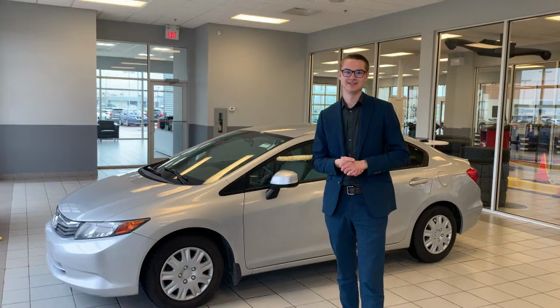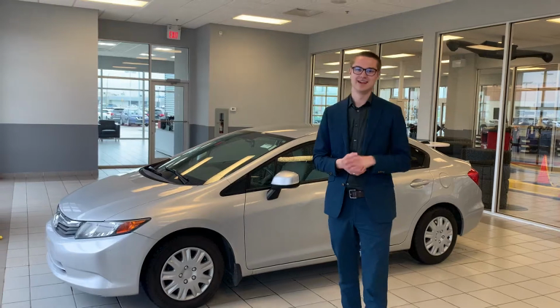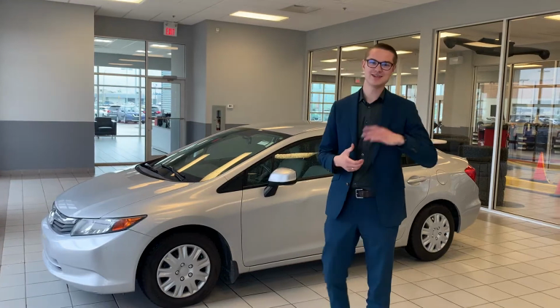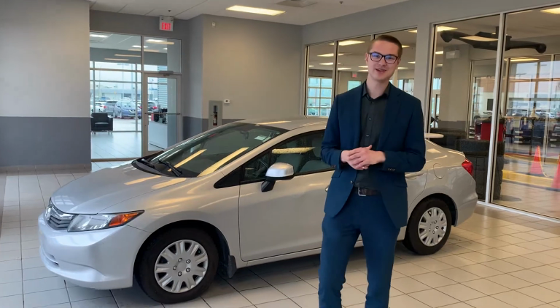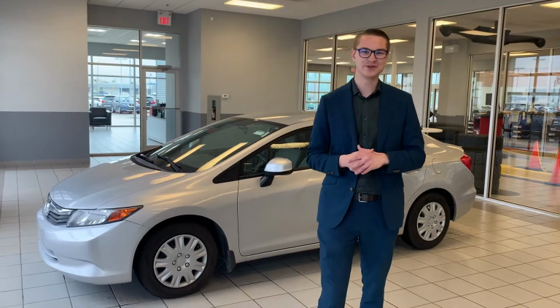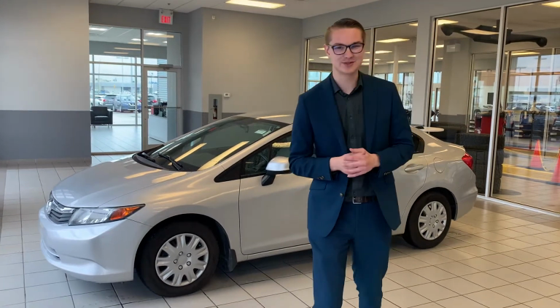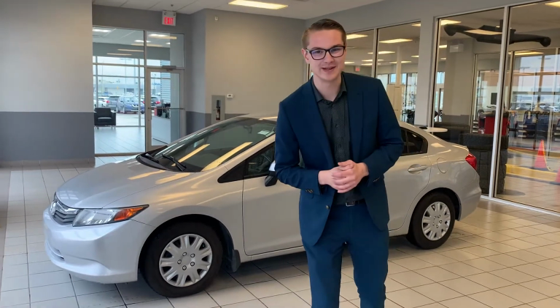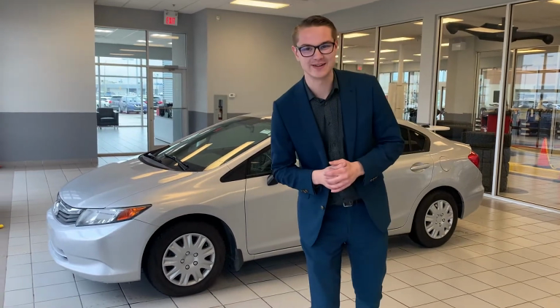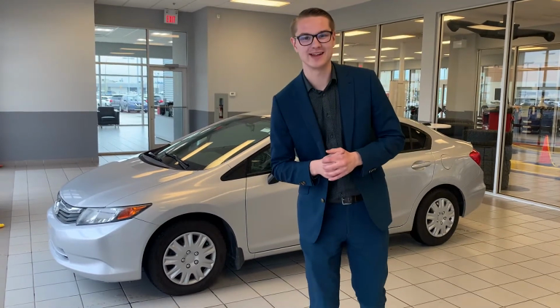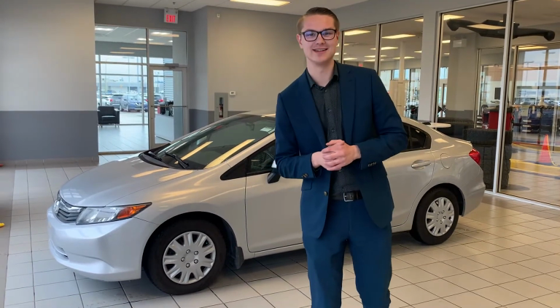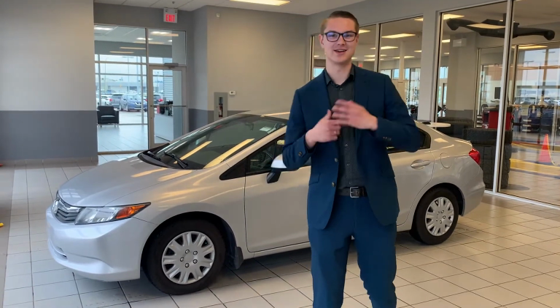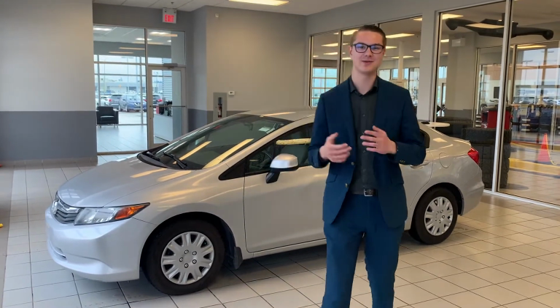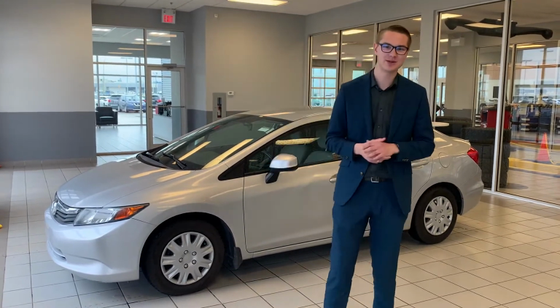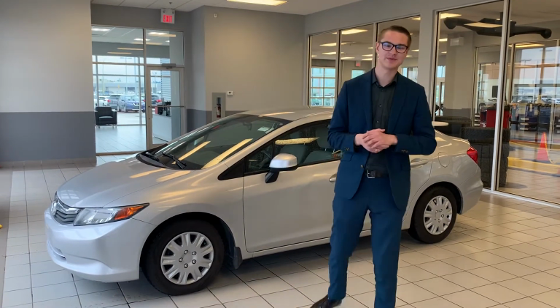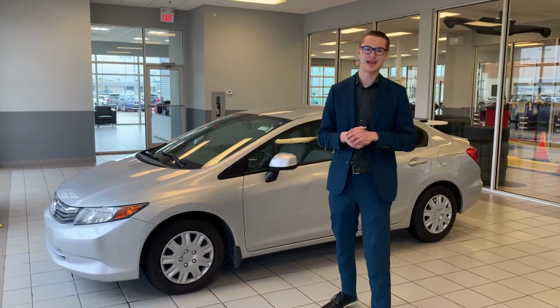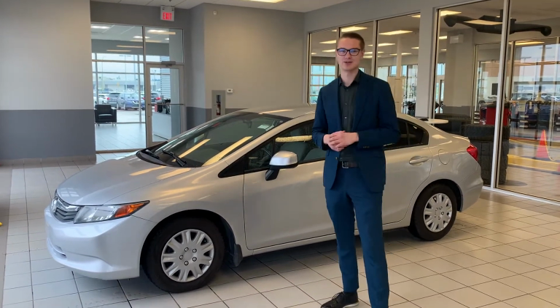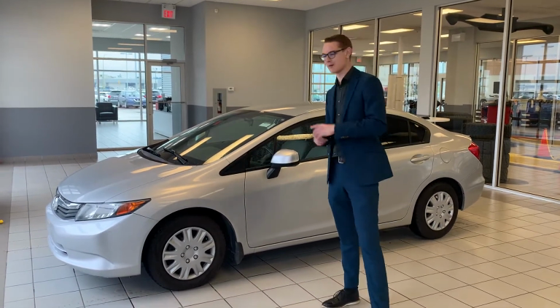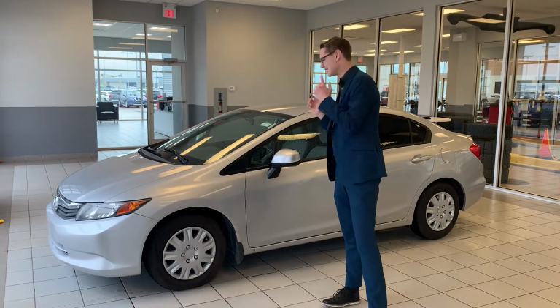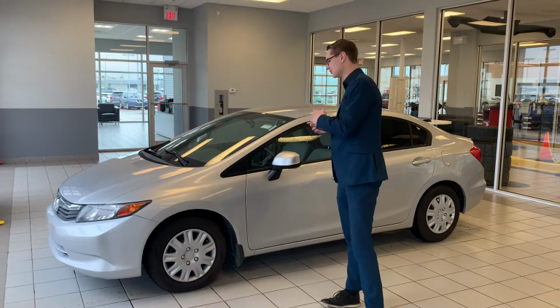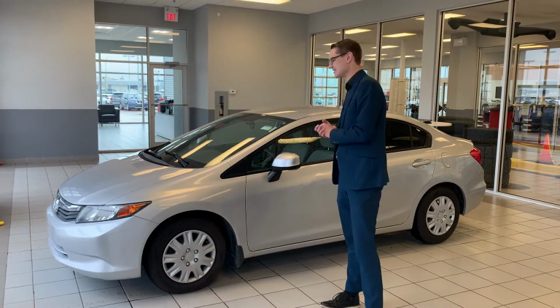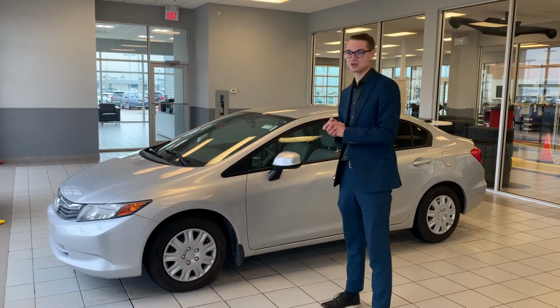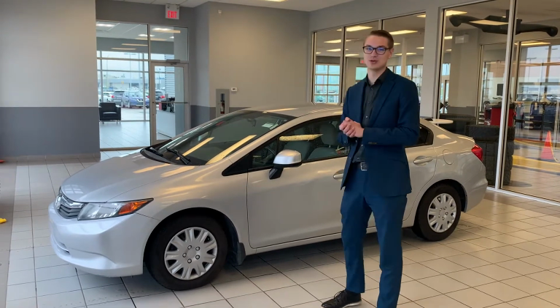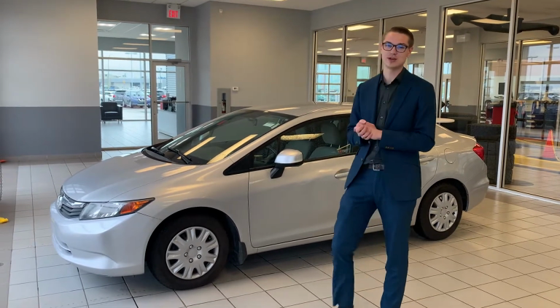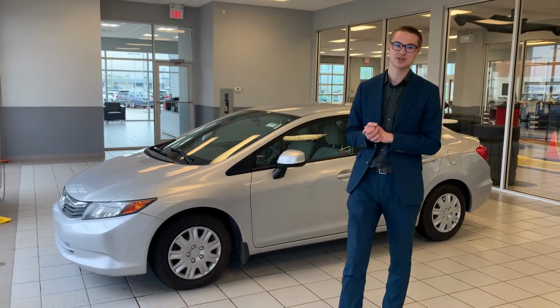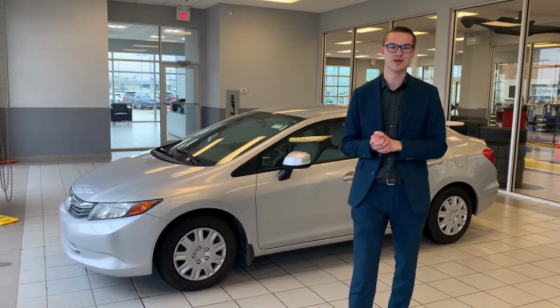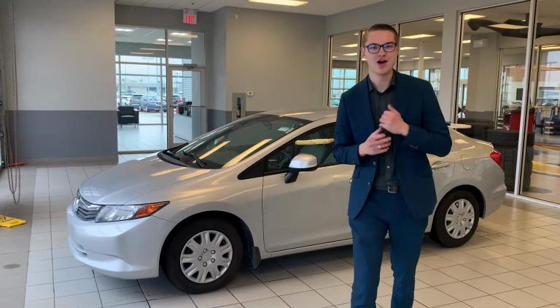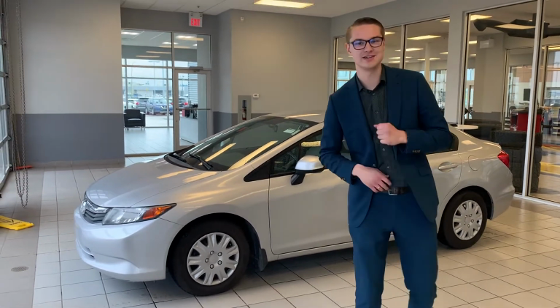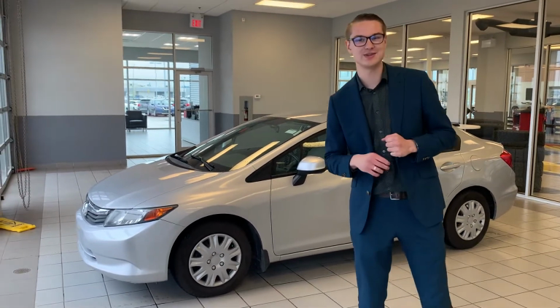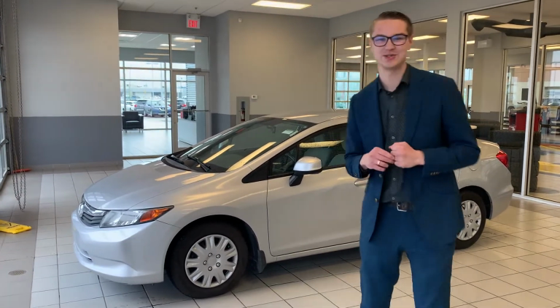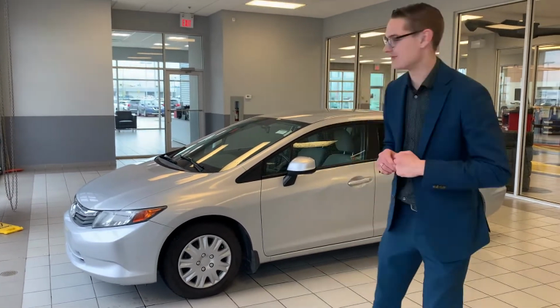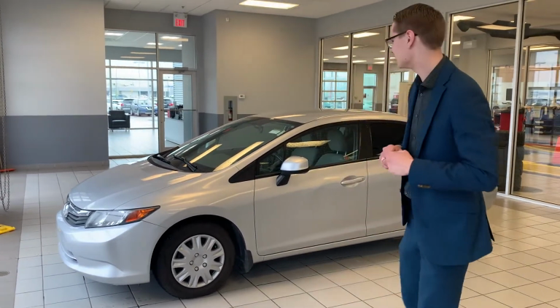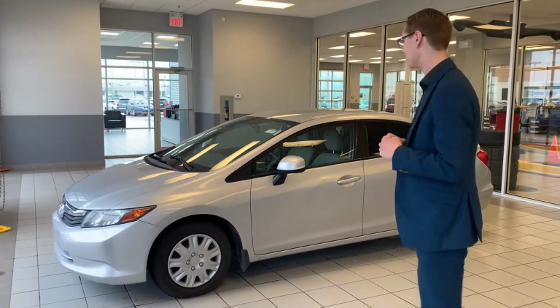Hey there, good afternoon. It's Colby down here at LA Nissan. I wanted to jump in front of the camera as promised, introduce myself and show you the 2012 Honda Civic you sent your information in on.